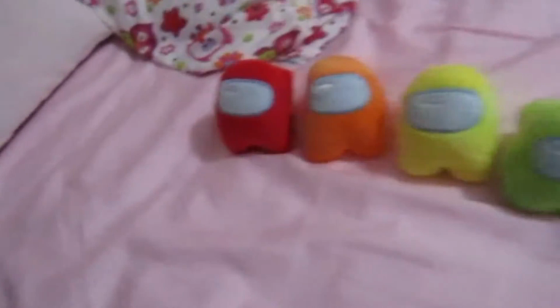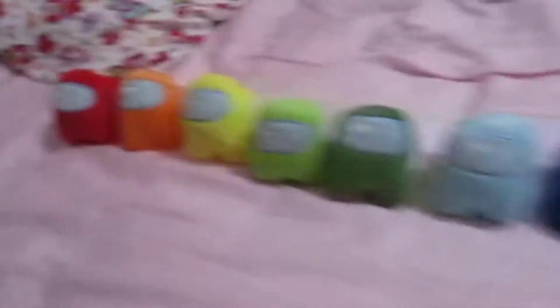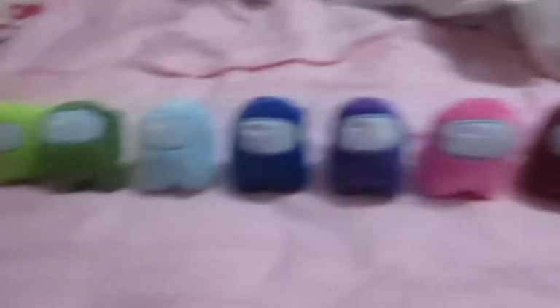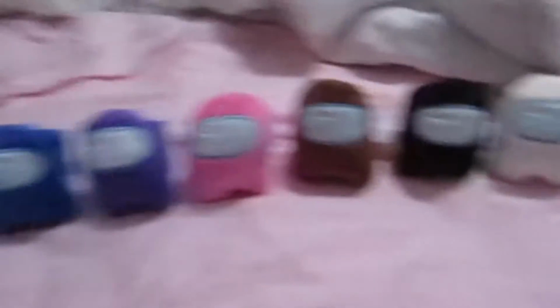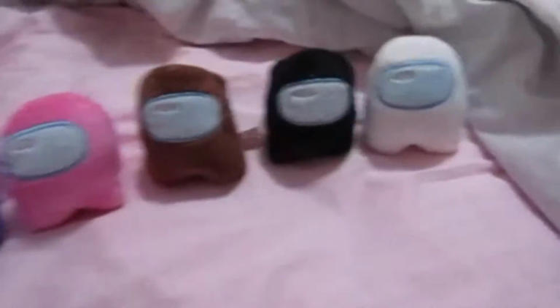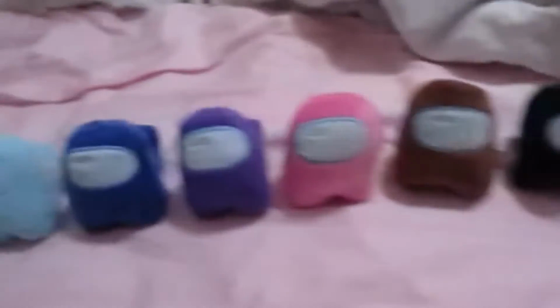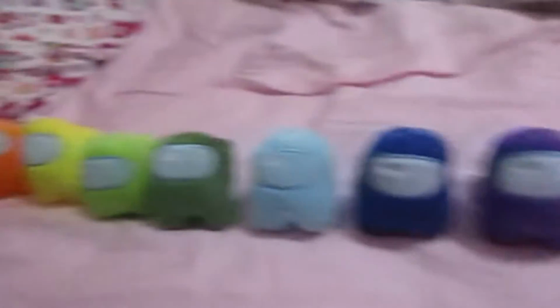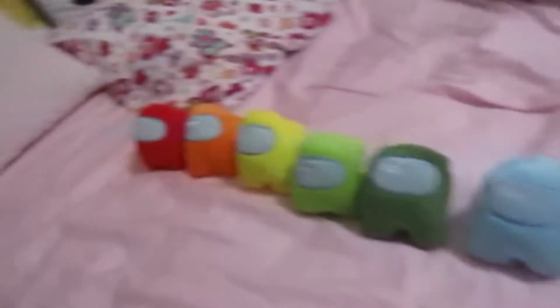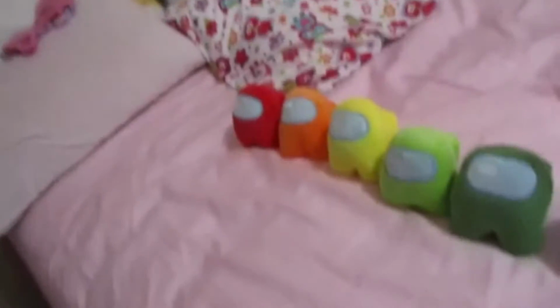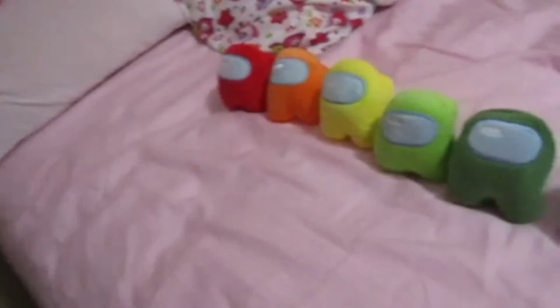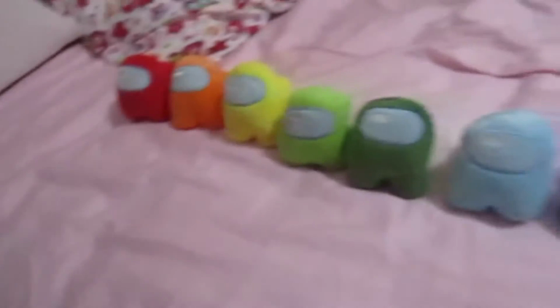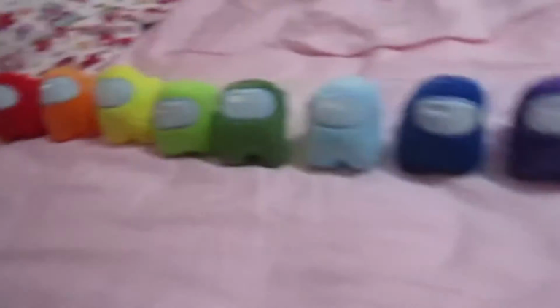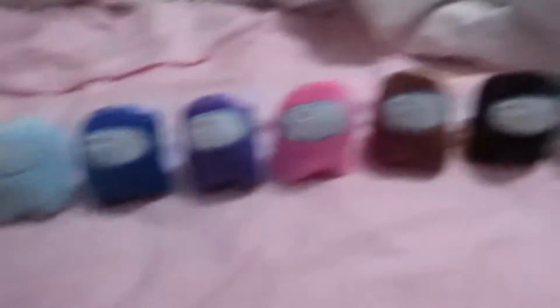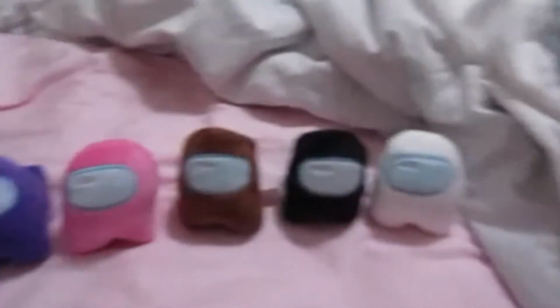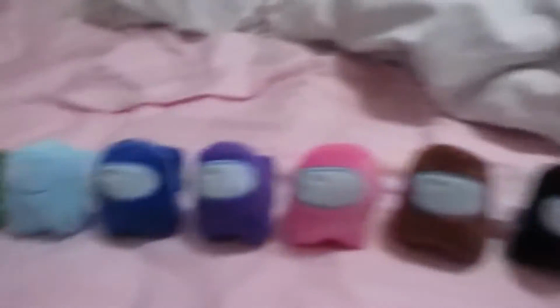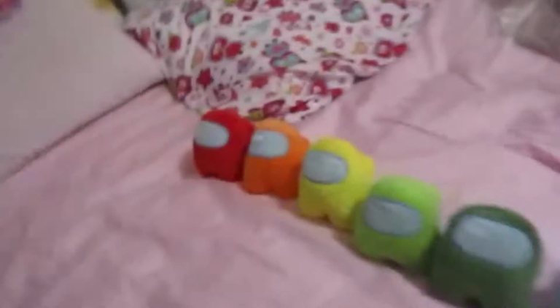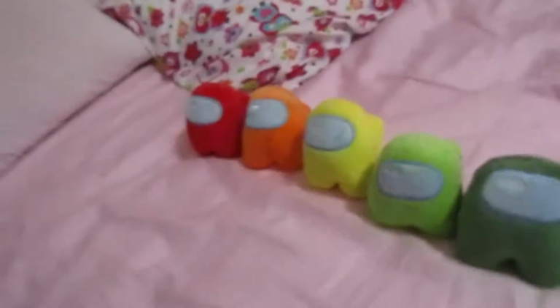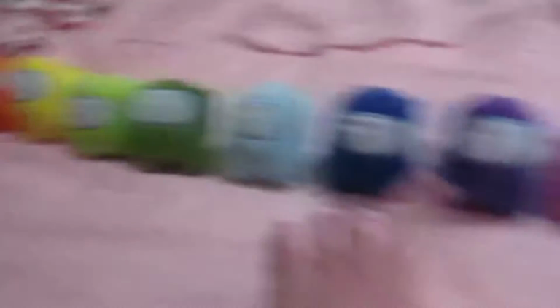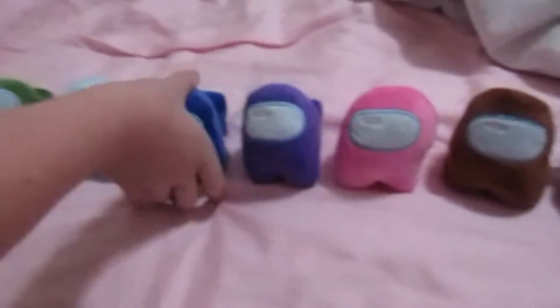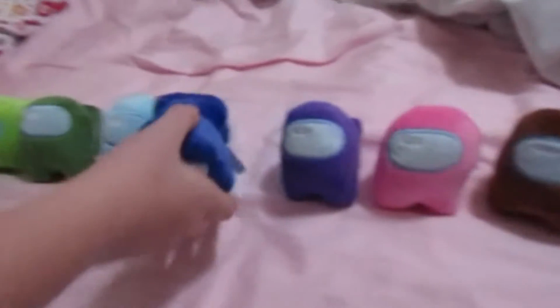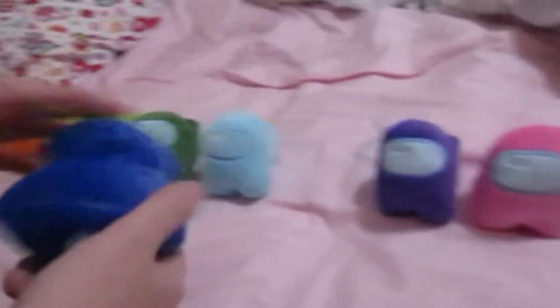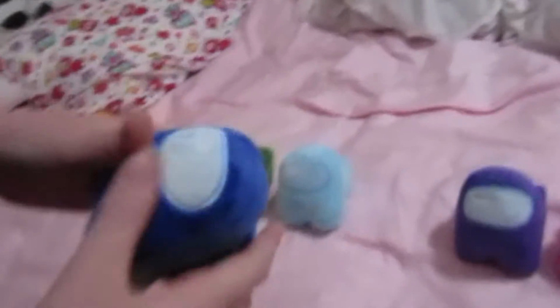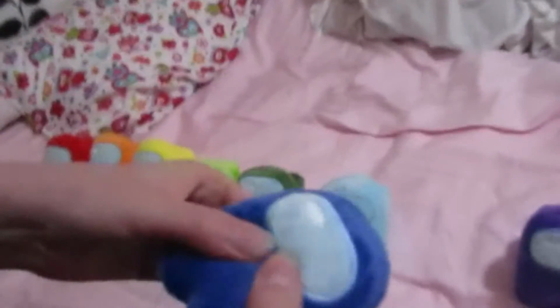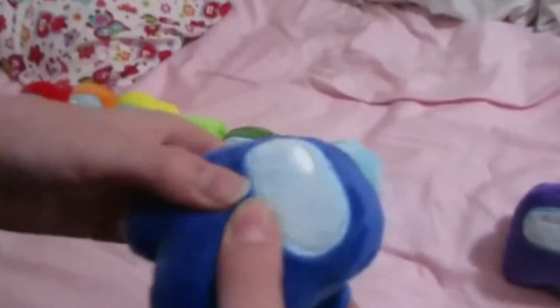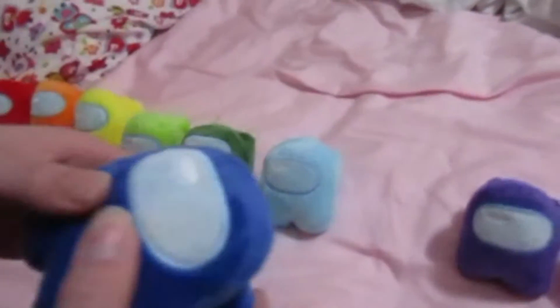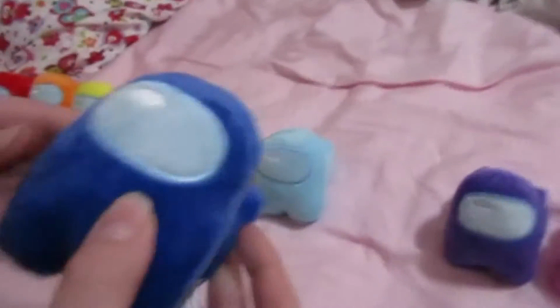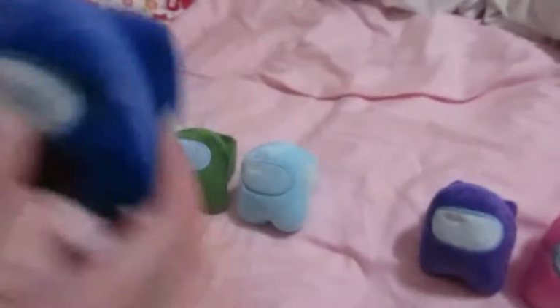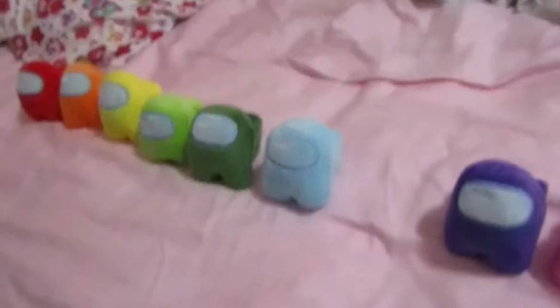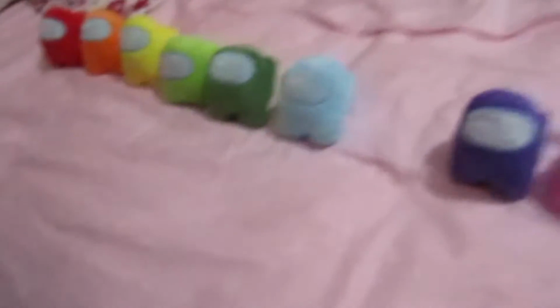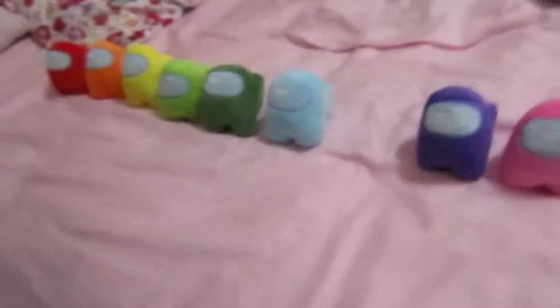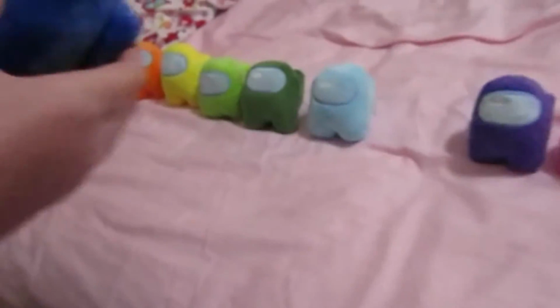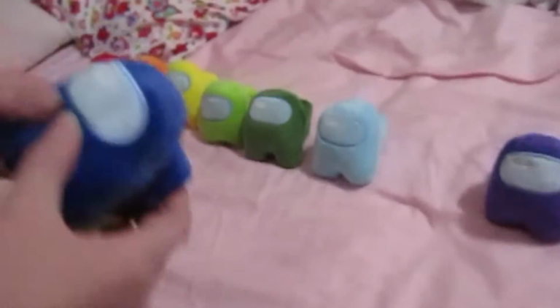Alright, done. Oh my gosh, look at this guys — all 12 colors of each Among Us character. Now Nintendo reviews the quality. Oh, they squeak! They squeak! Oh my gosh!